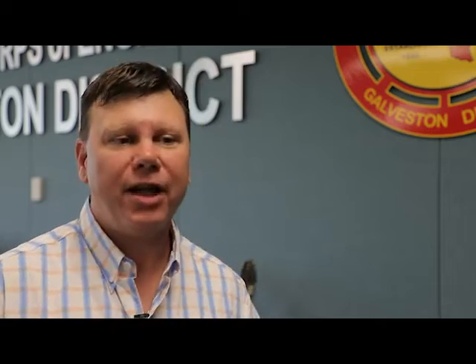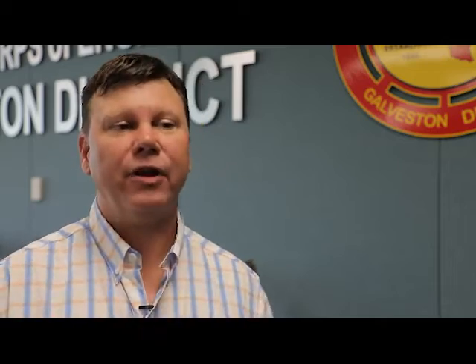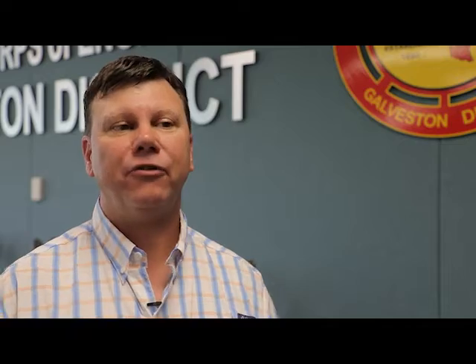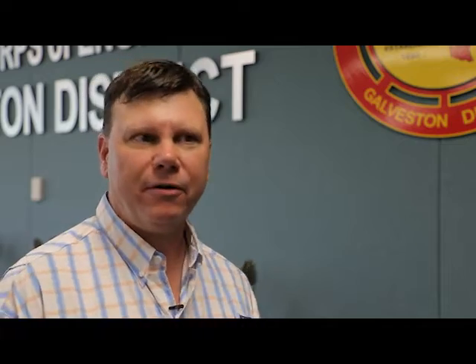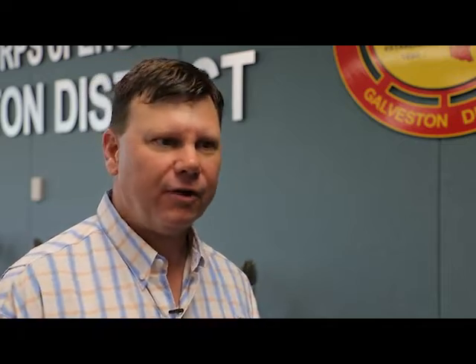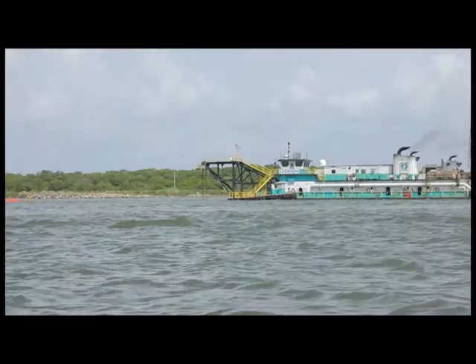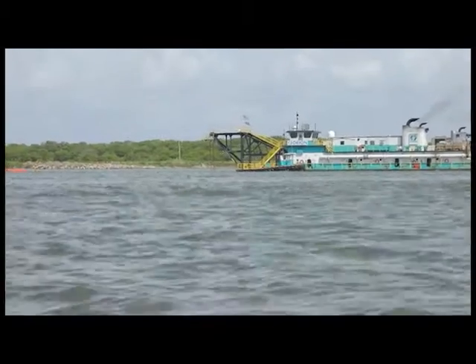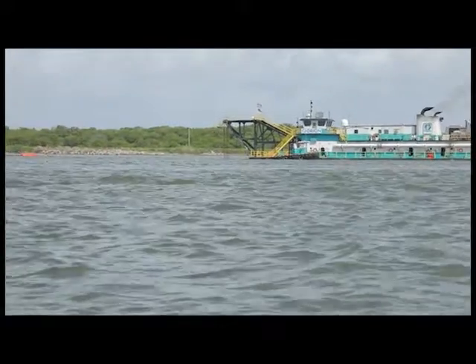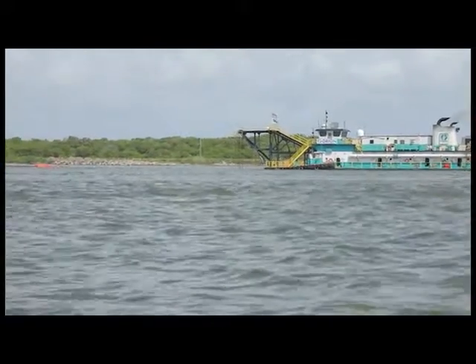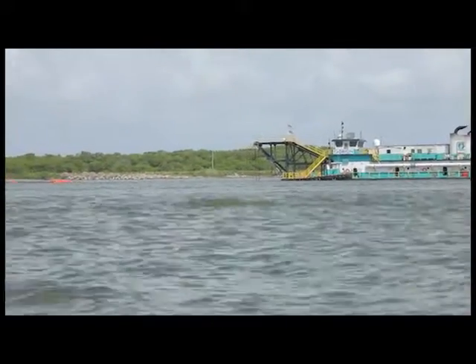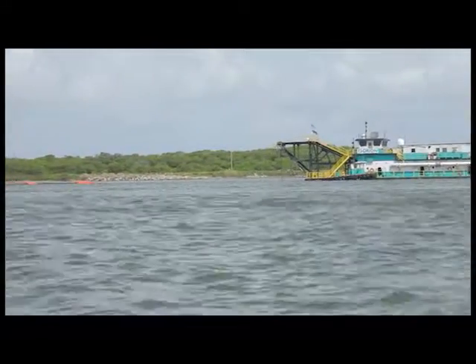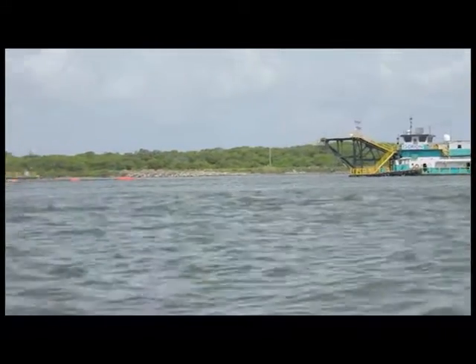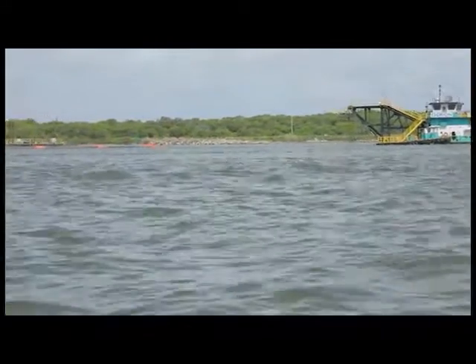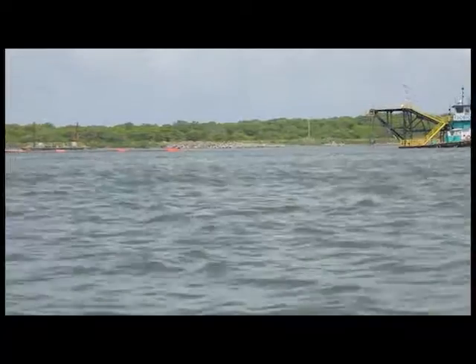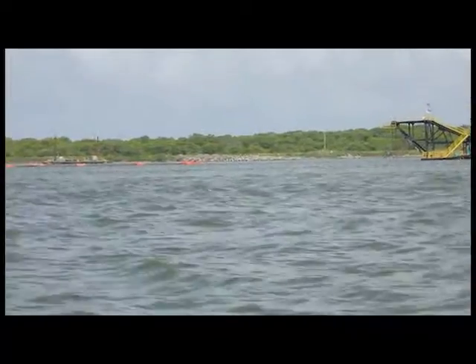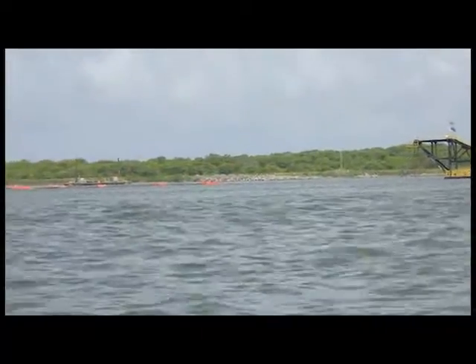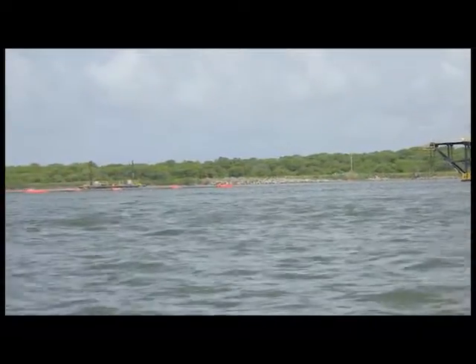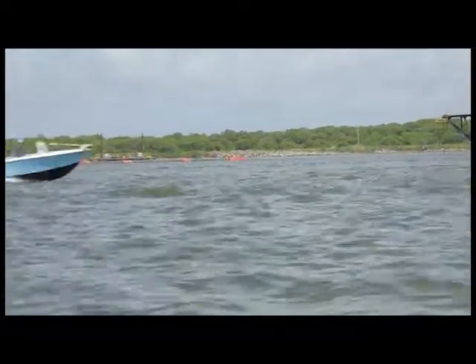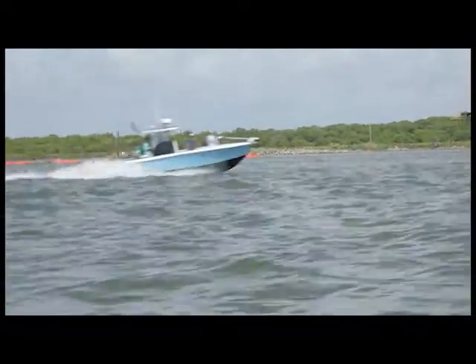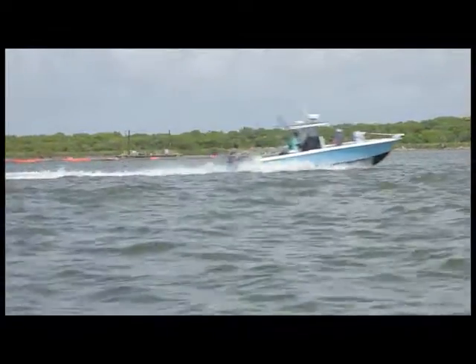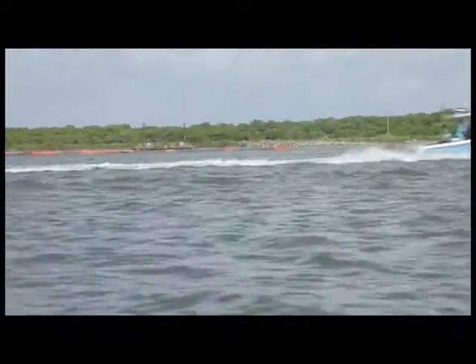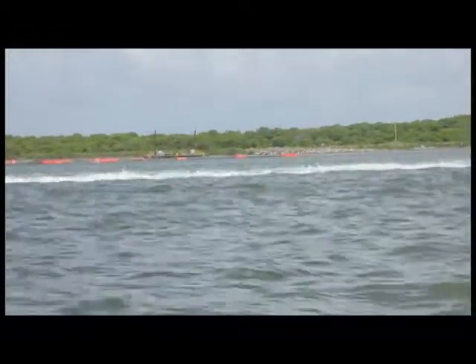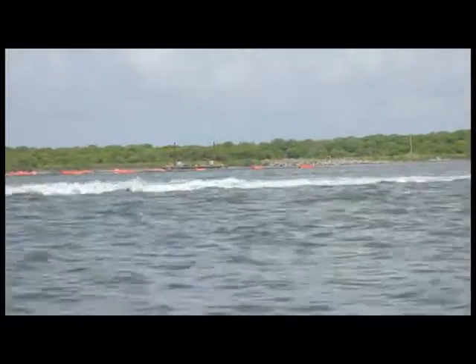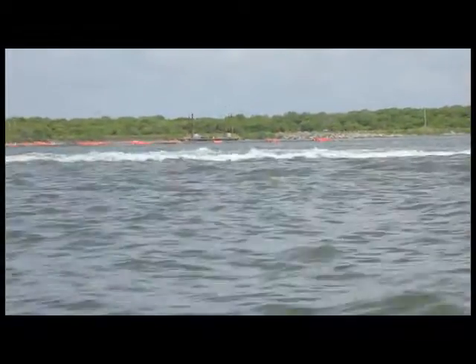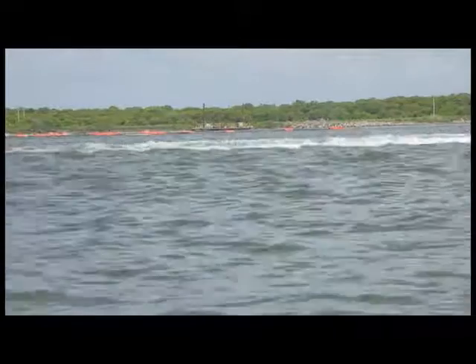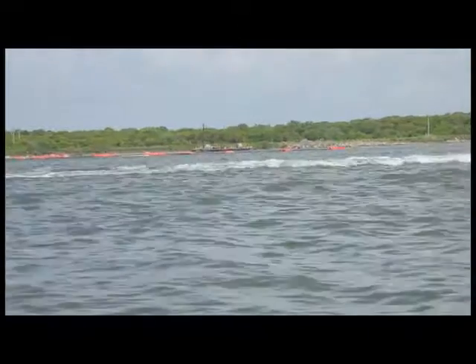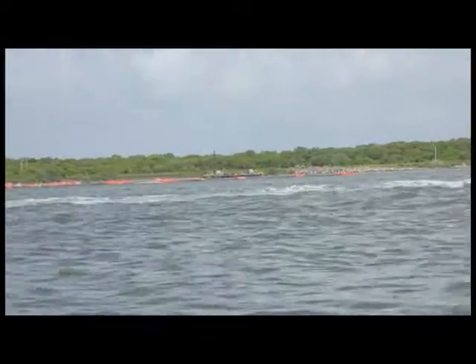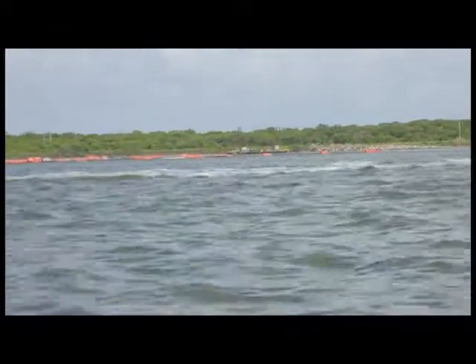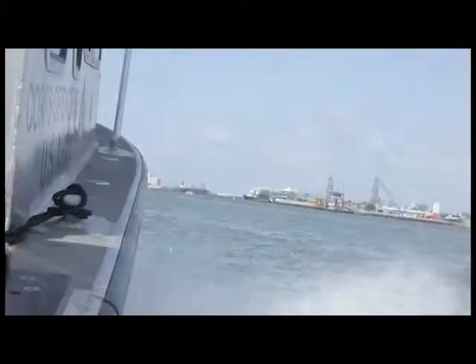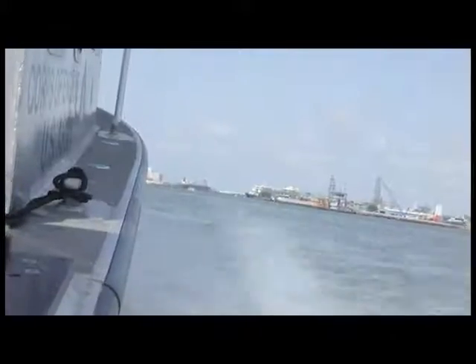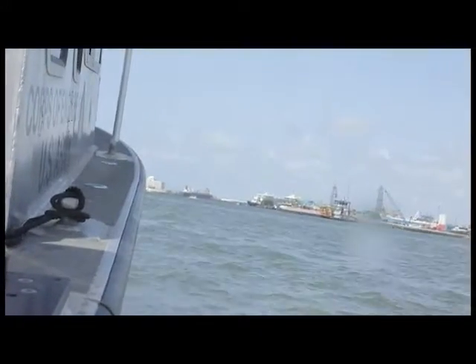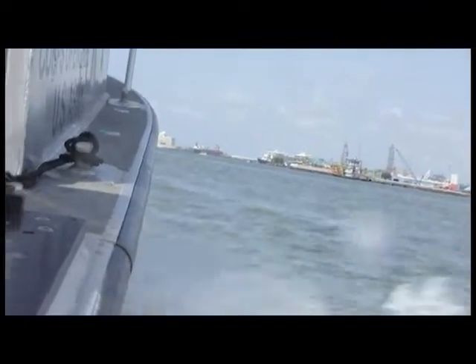Right now there's a dredge in Galveston Harbor, currently right outside the office here. It's removing some material from within the channel and pumping it over to a Pelican Island placement area. This is to free up the draft restrictions in the channel that allow for deep-draft vessels to come back in.